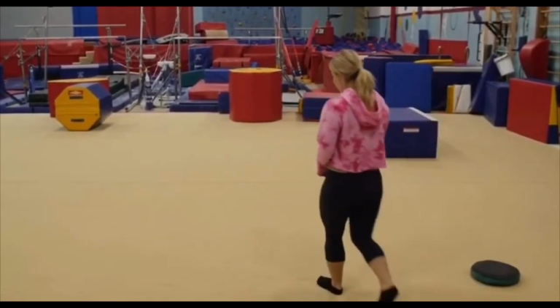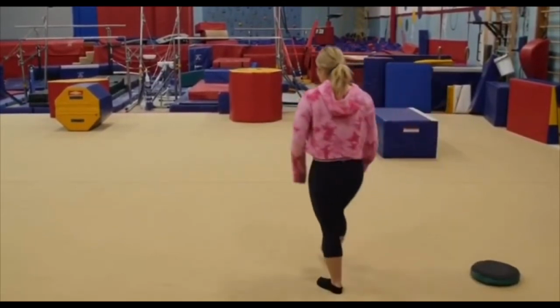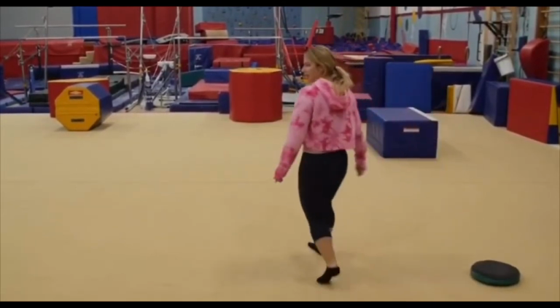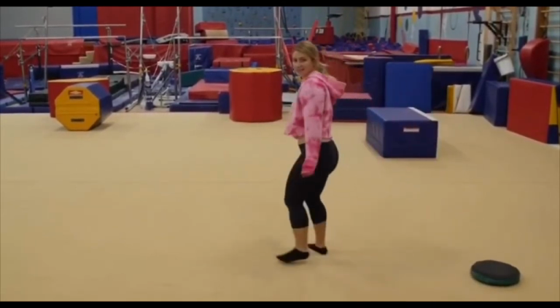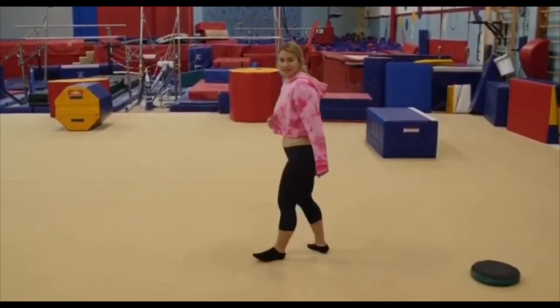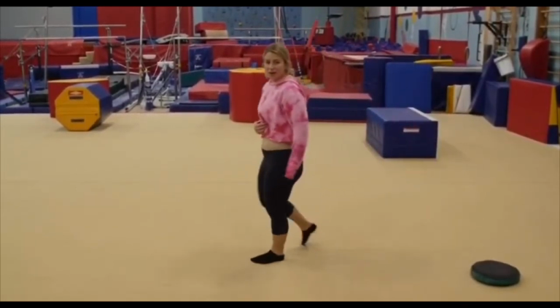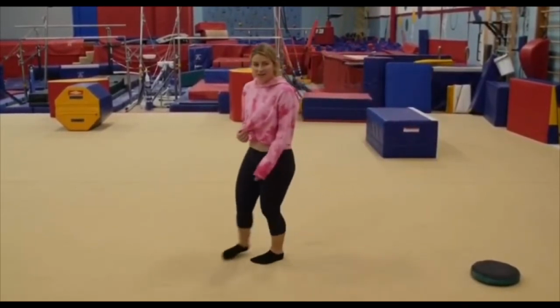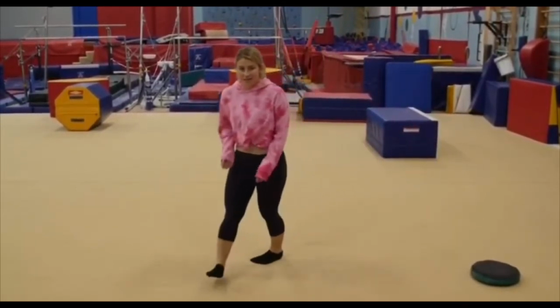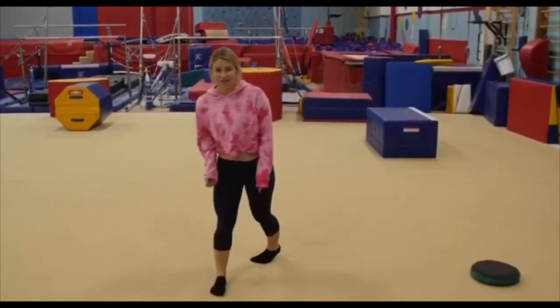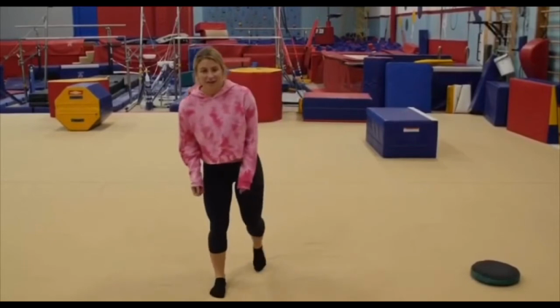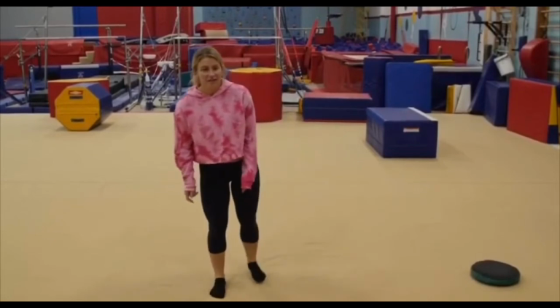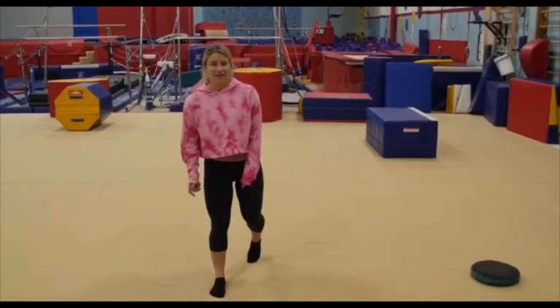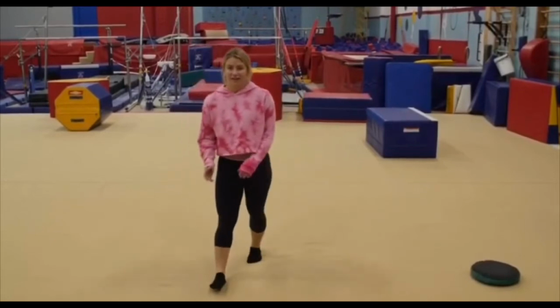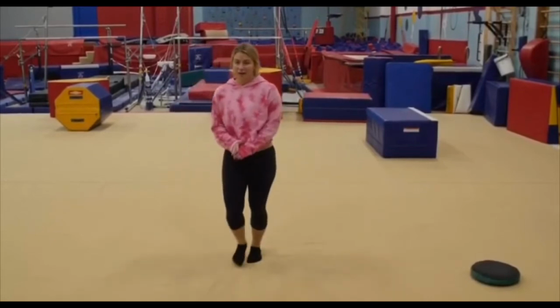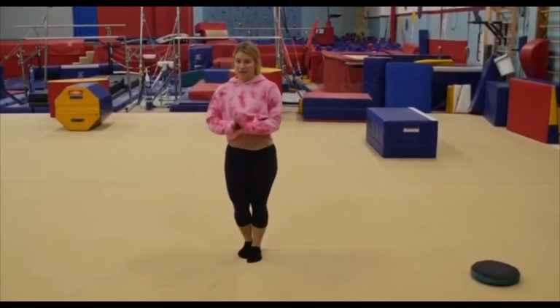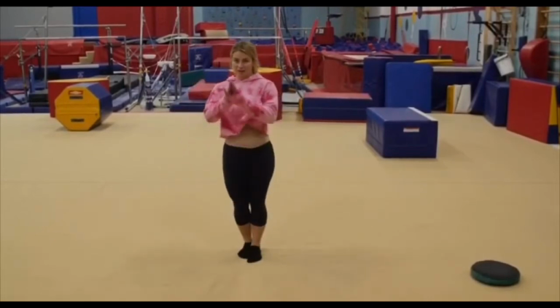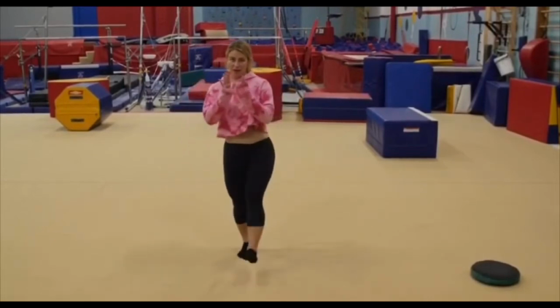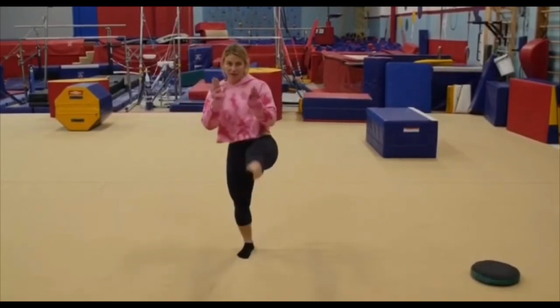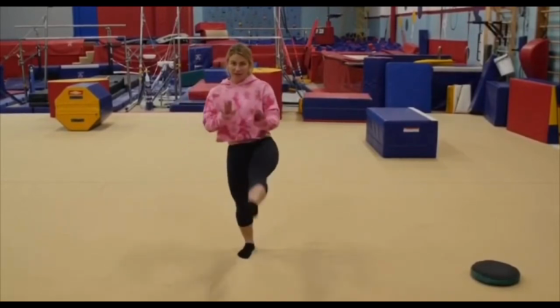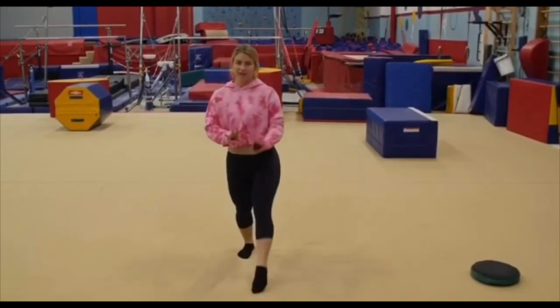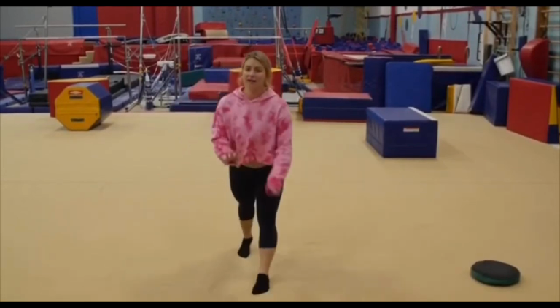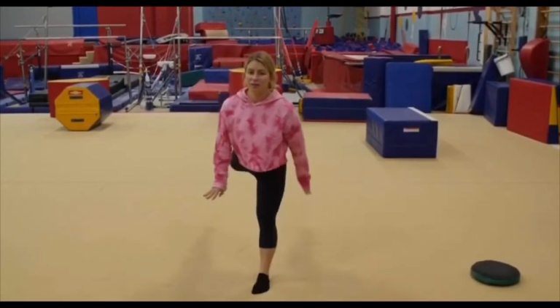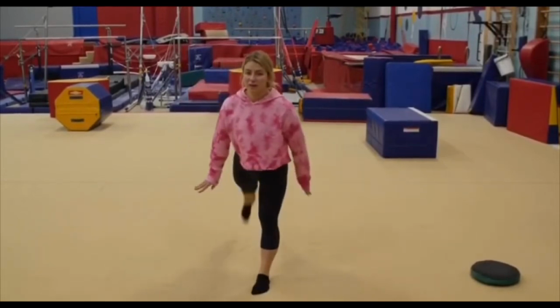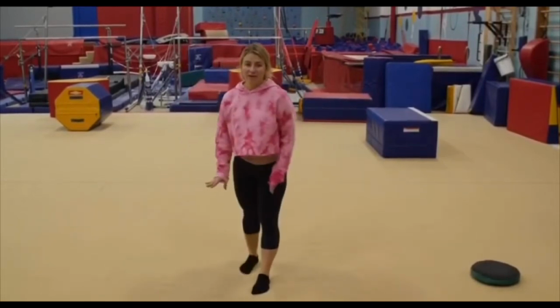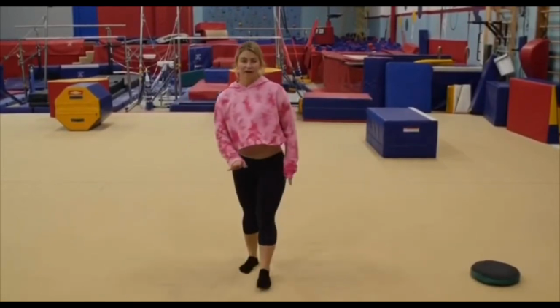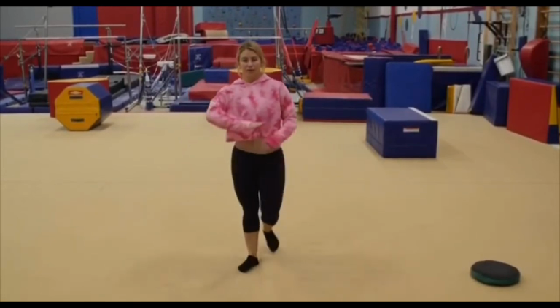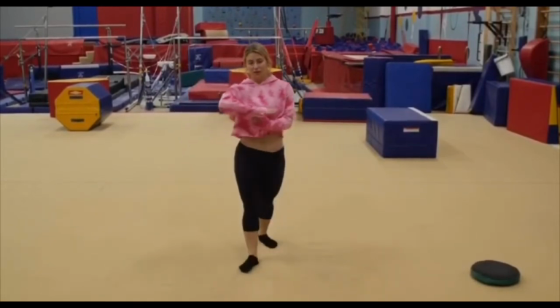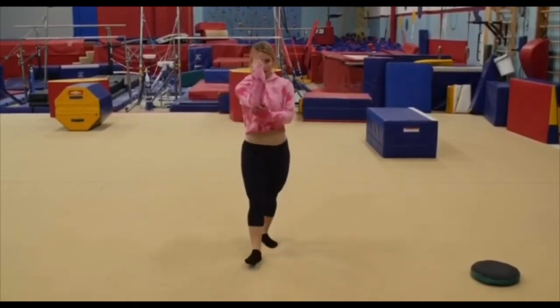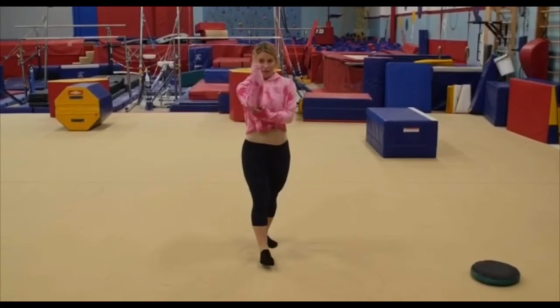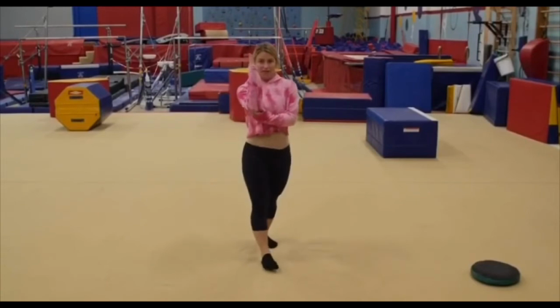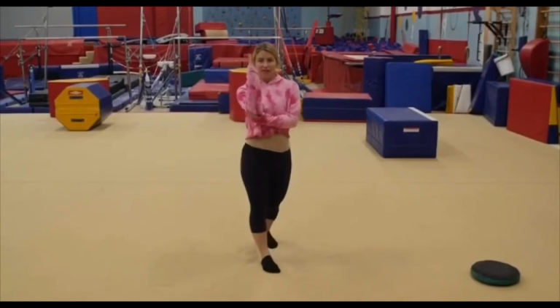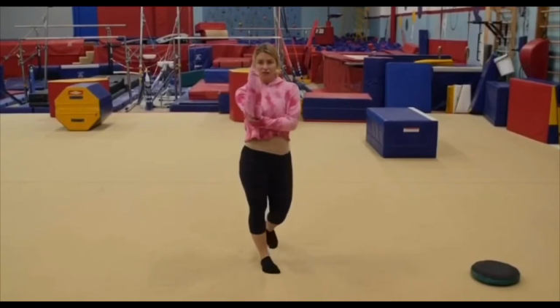Try not to kick too hard so you don't fall over. You want it to be a perfect kick — not too much power, but so that you can be really straight.